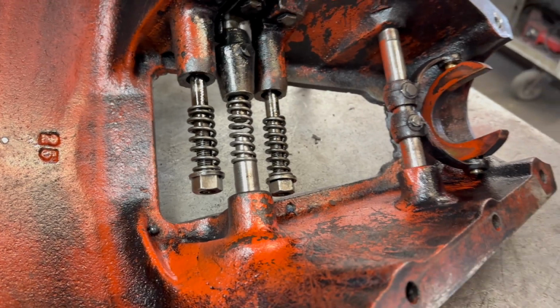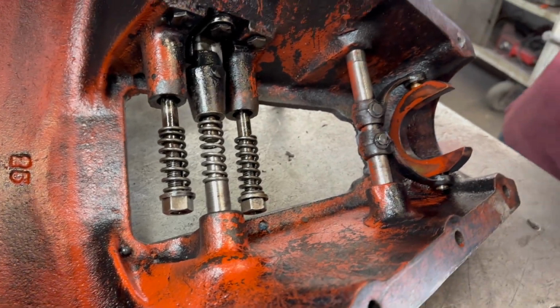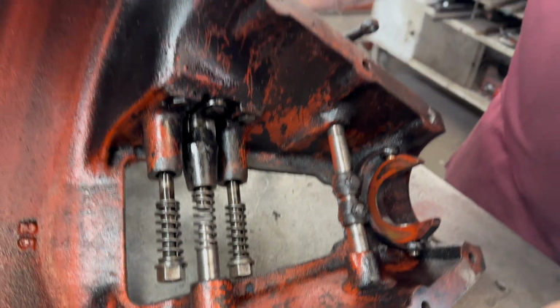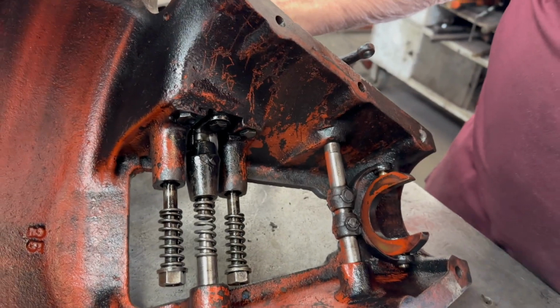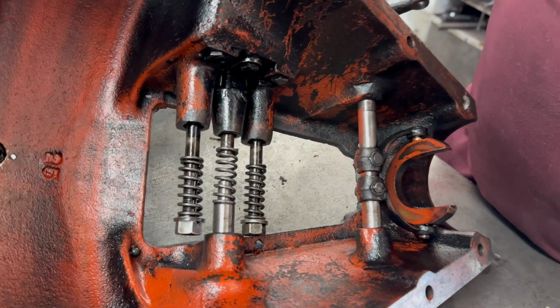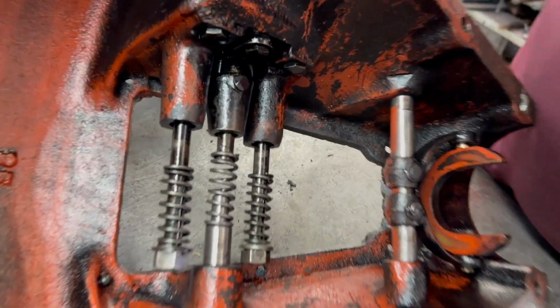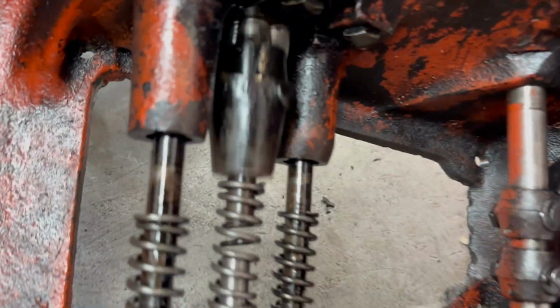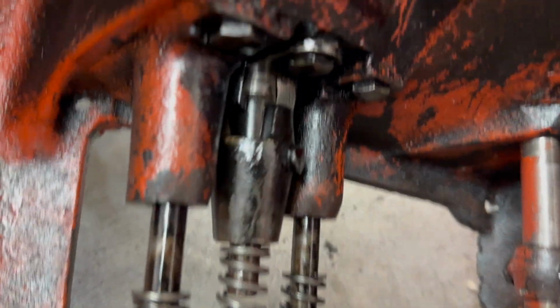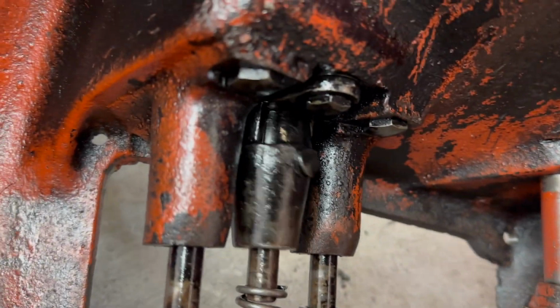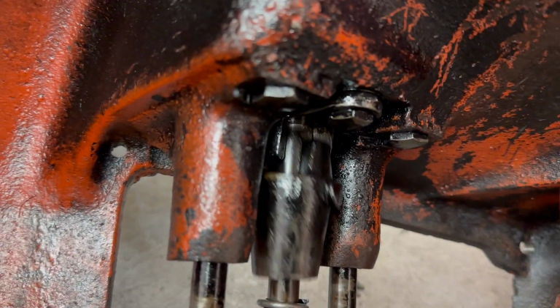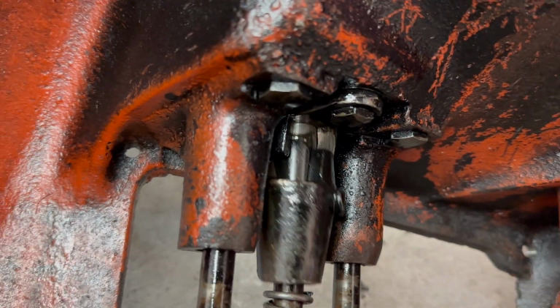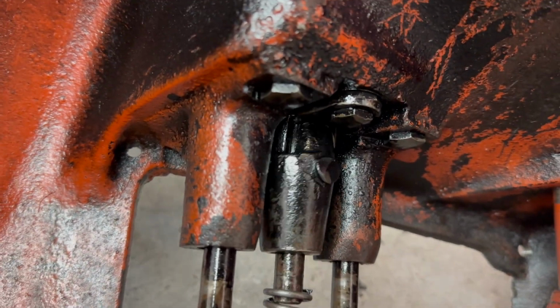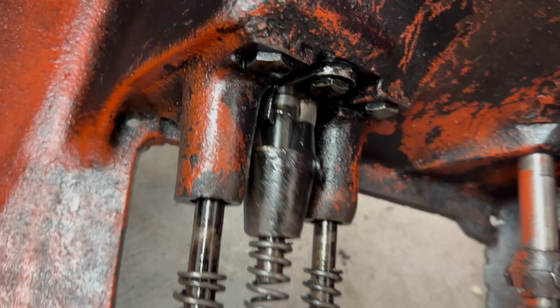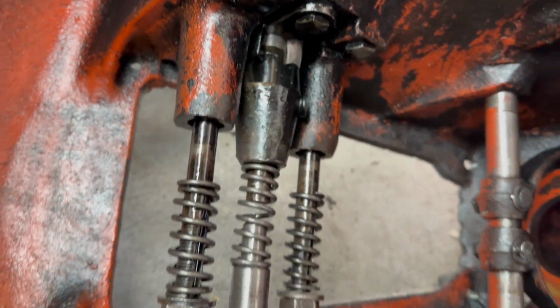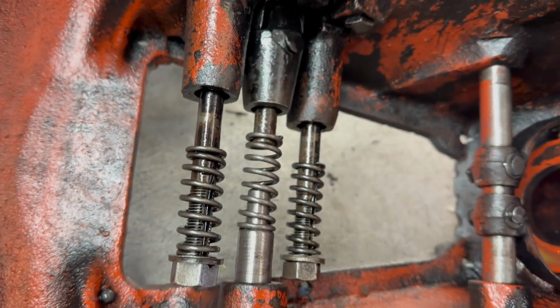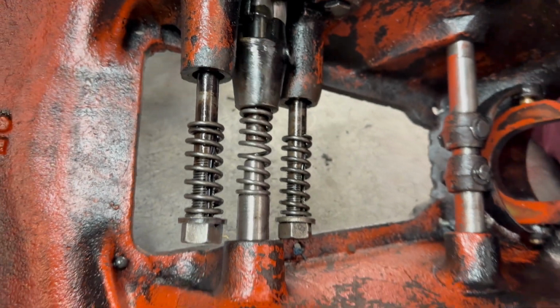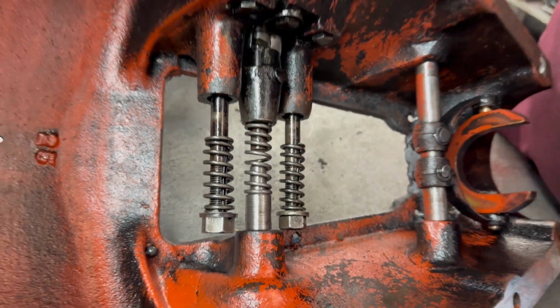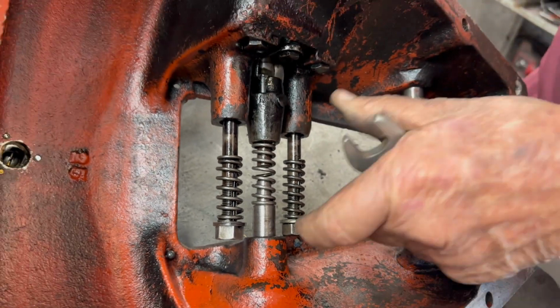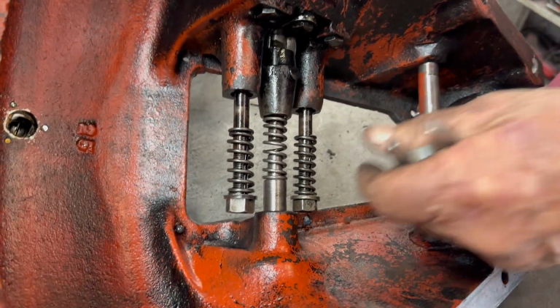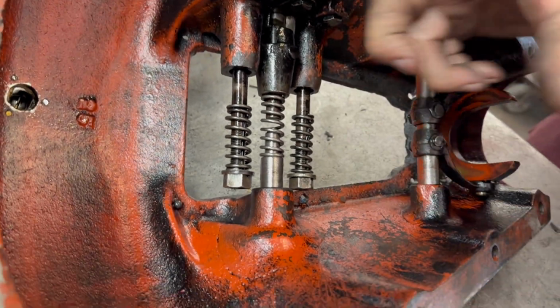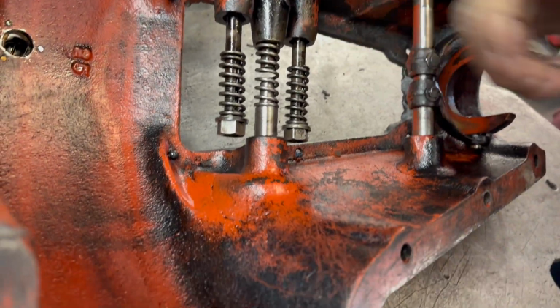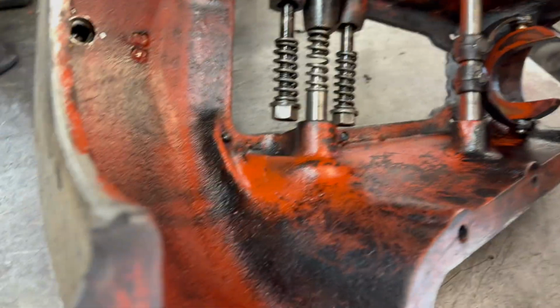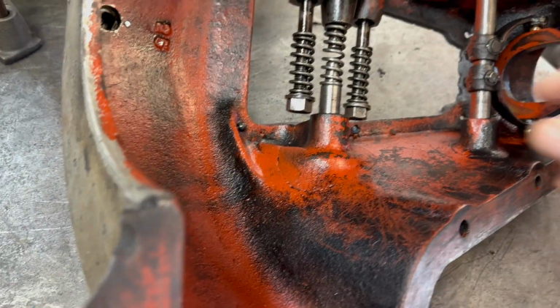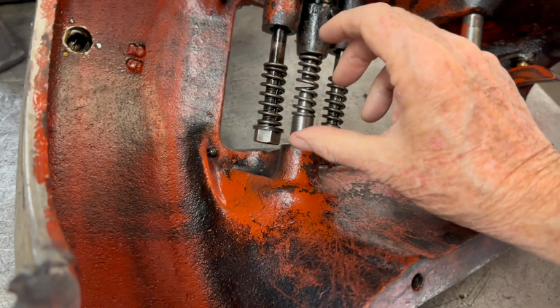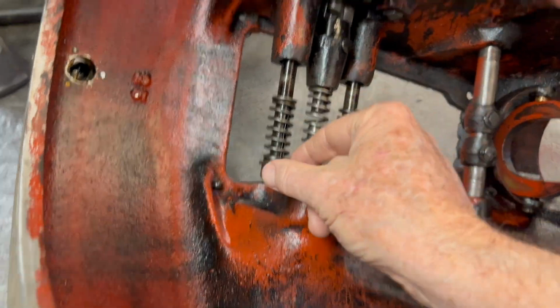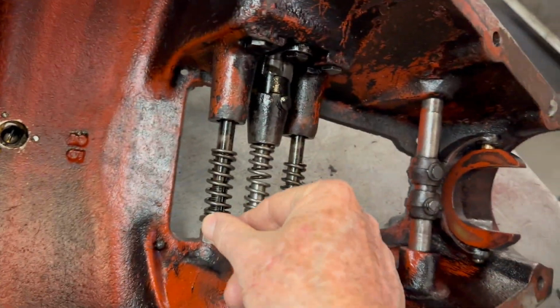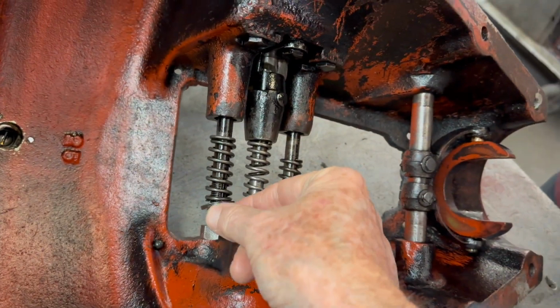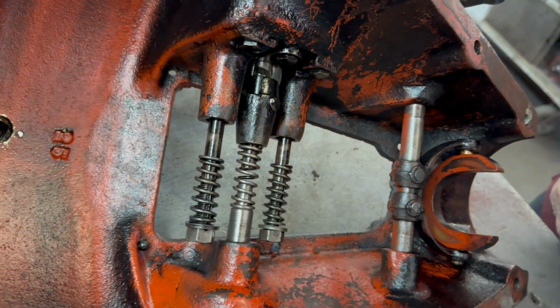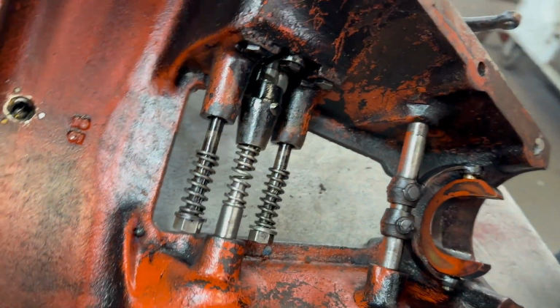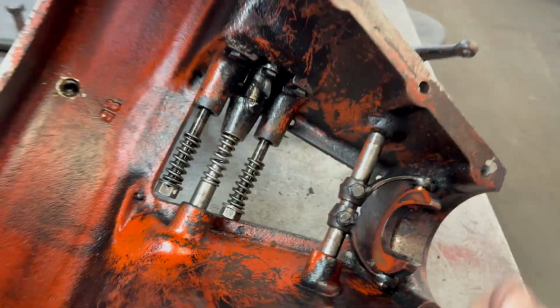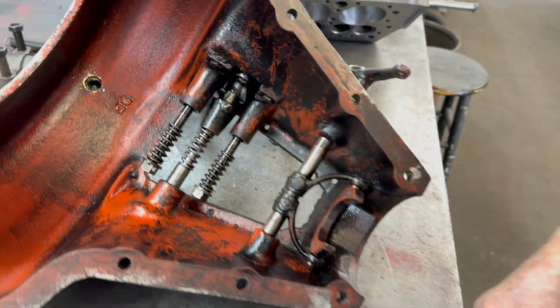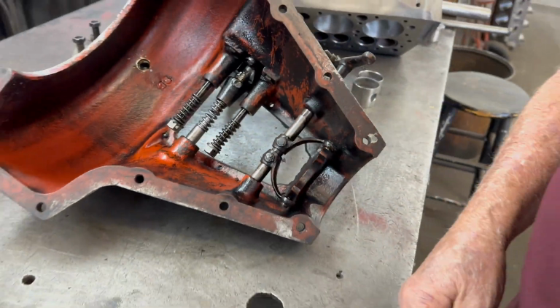These shafts are on an eccentric — they go in and out. As you push the pedal down, it just squeezes the band. So the band just gets clamped in there. Three bands, and that's it.